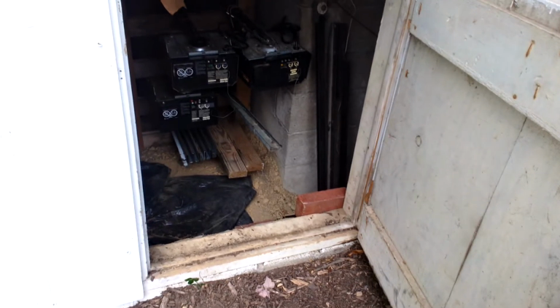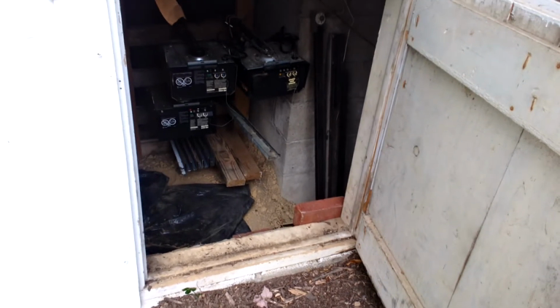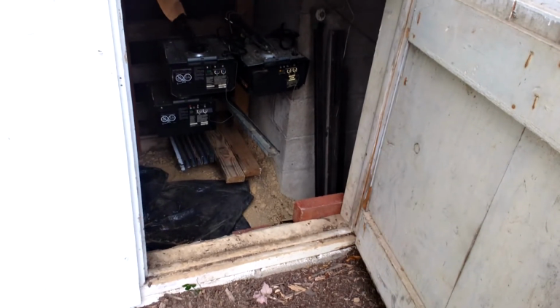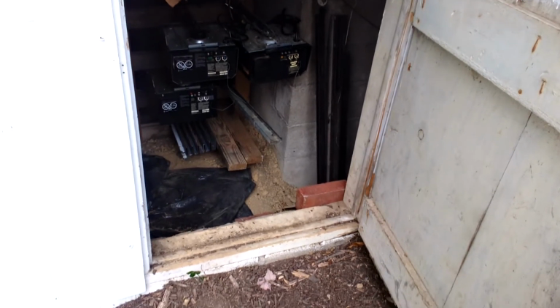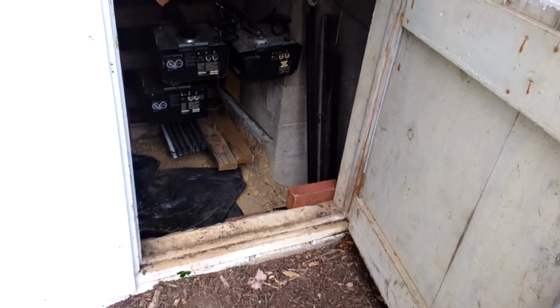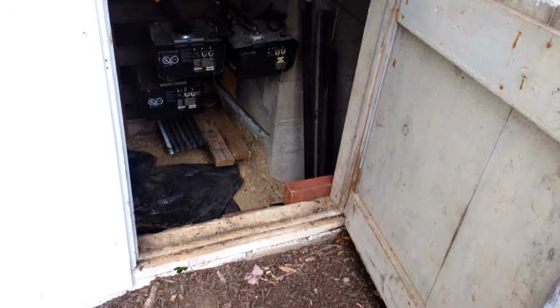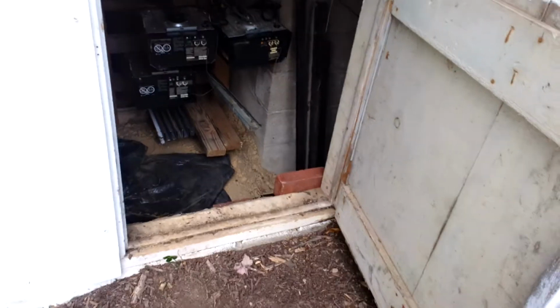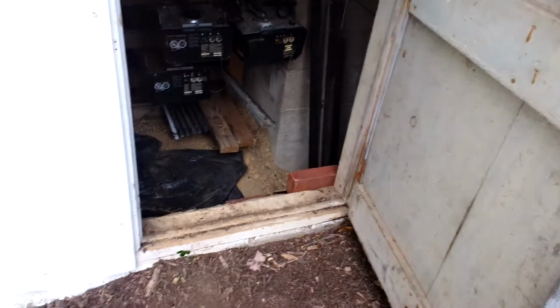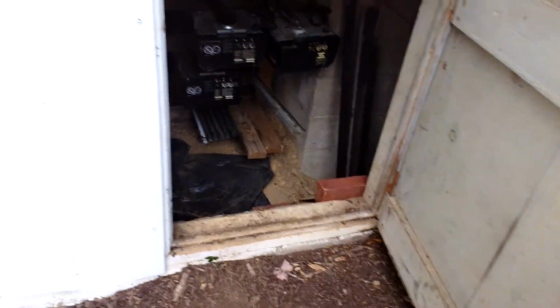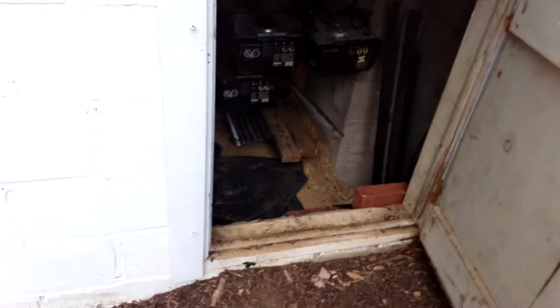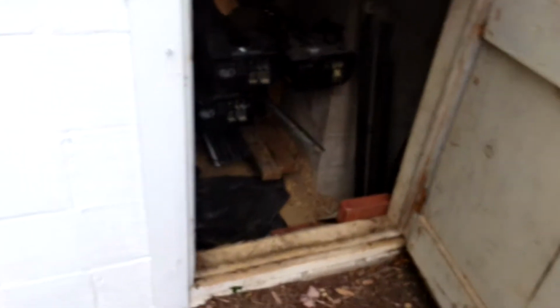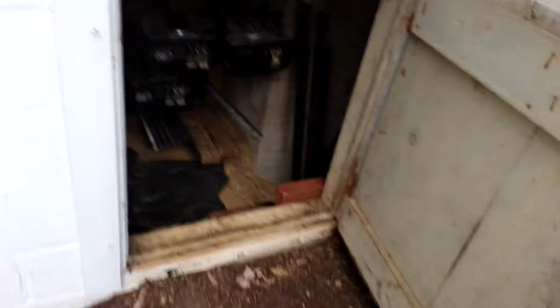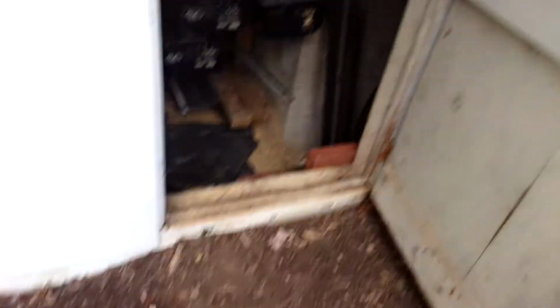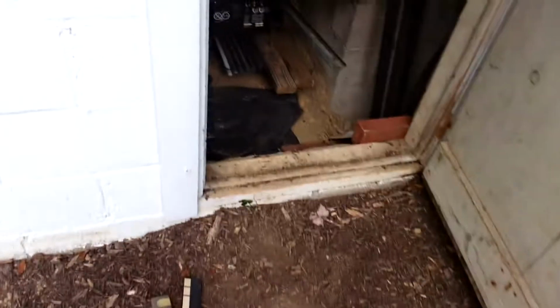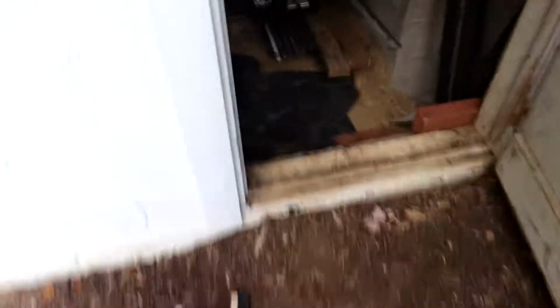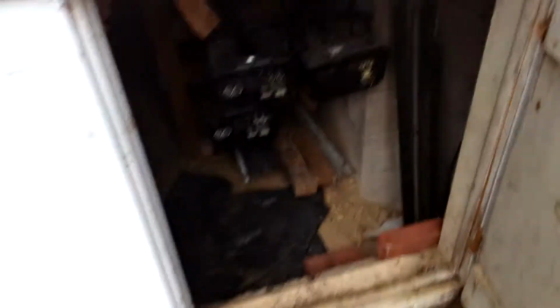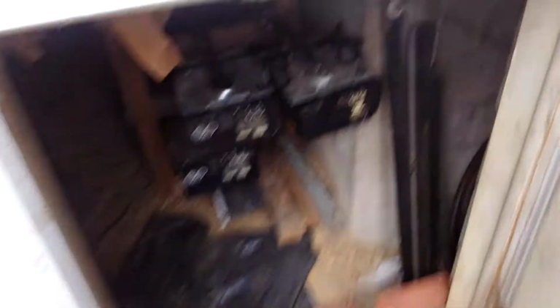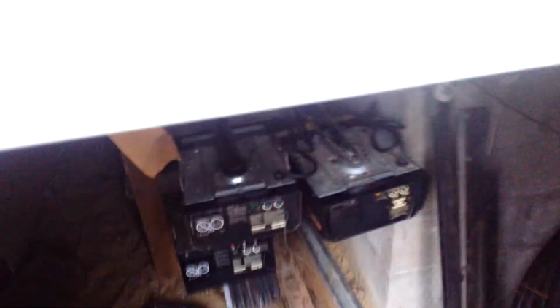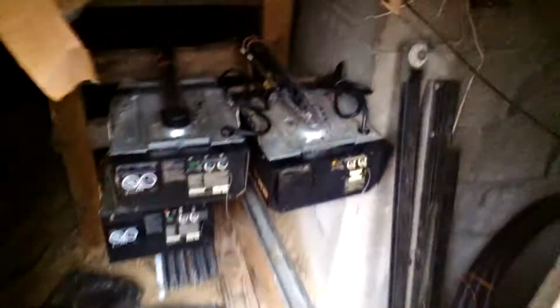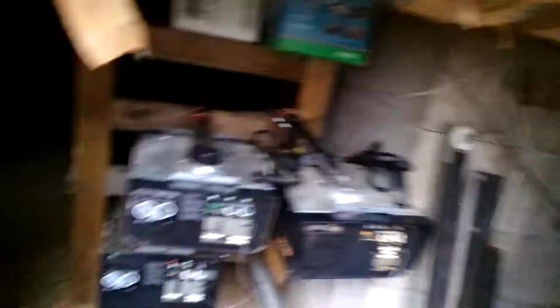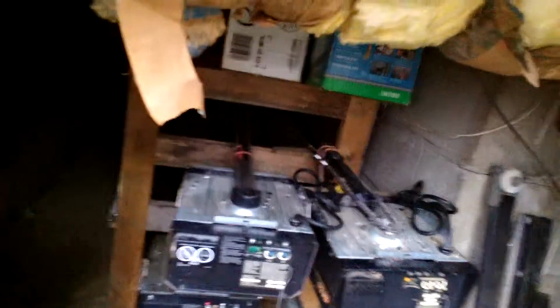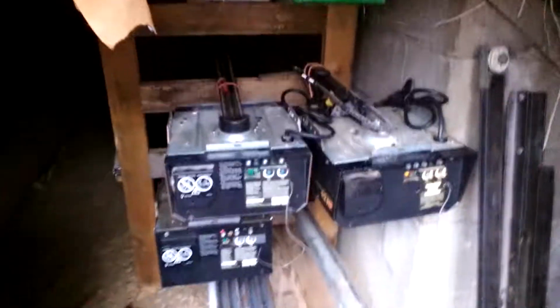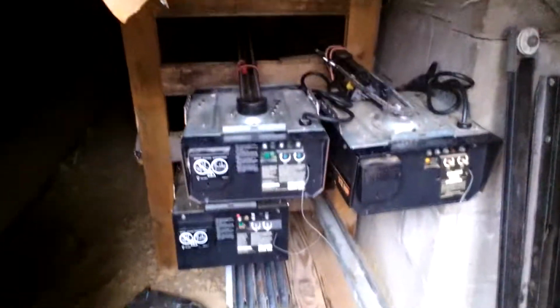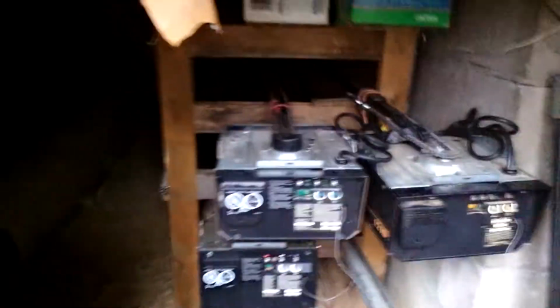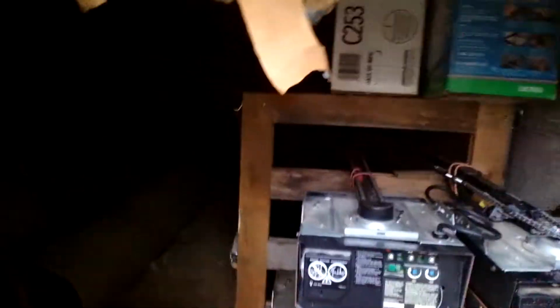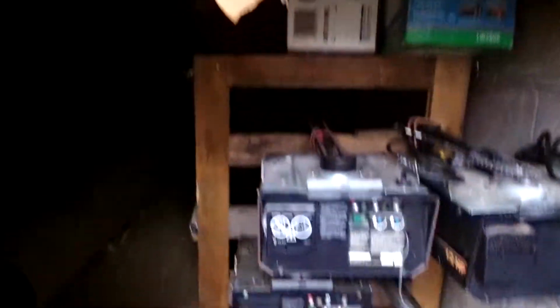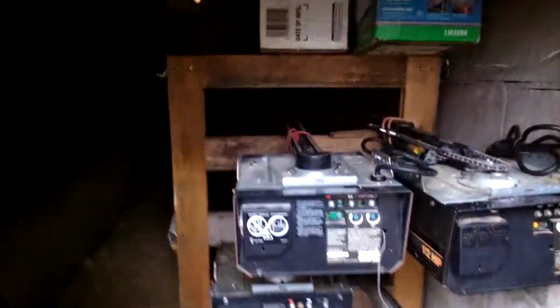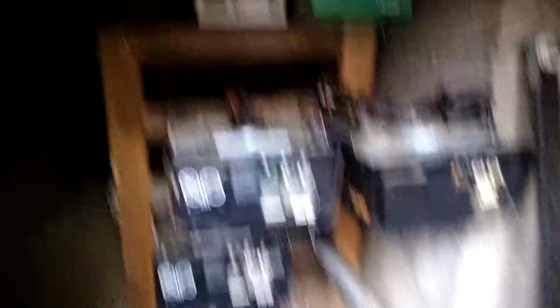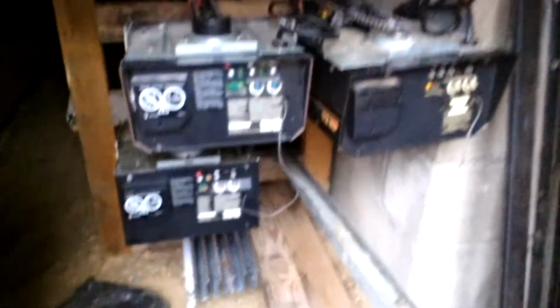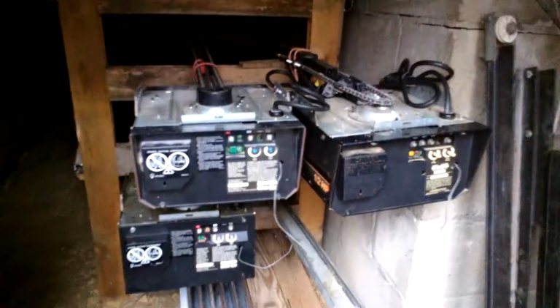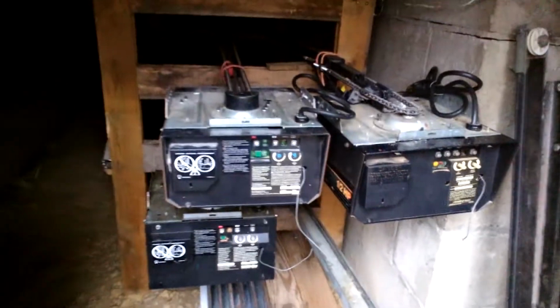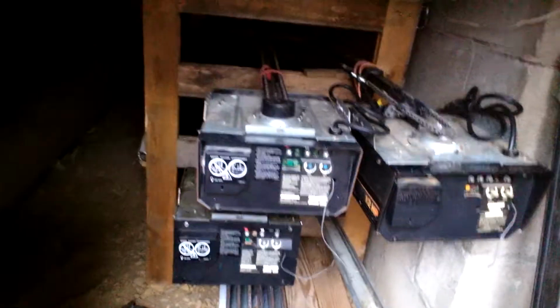Hey everybody, welcome back to LiftMasterGeneGuy here today. I'm looking at where I store my operators. Somebody asked me to do a collection video — I did the remotes, now I'm going to do the openers as well.